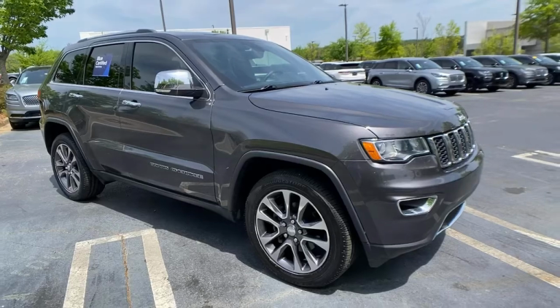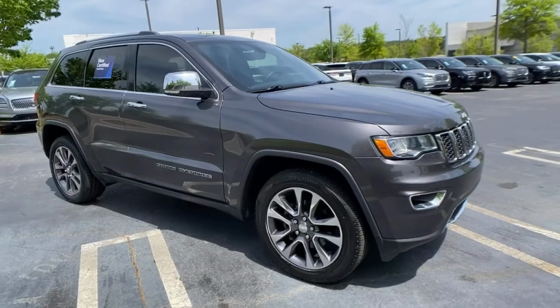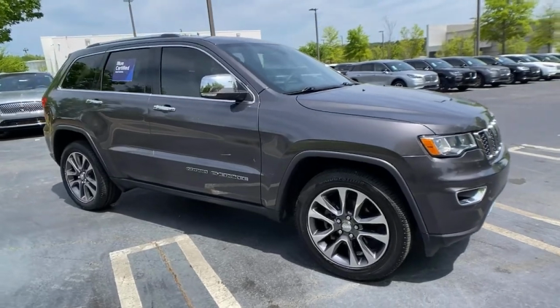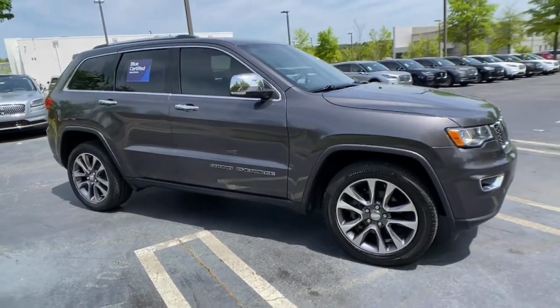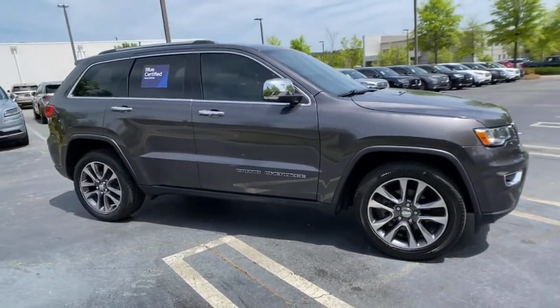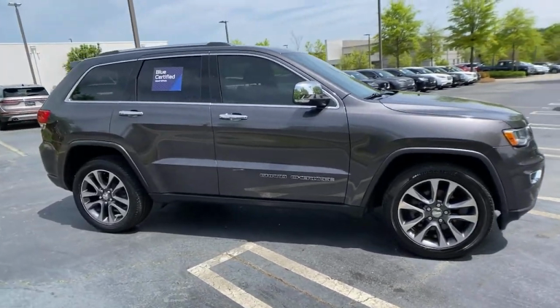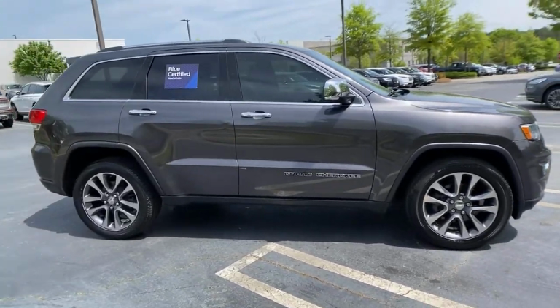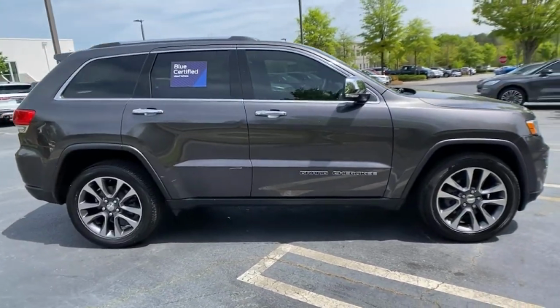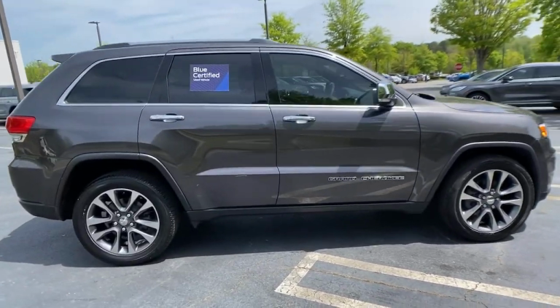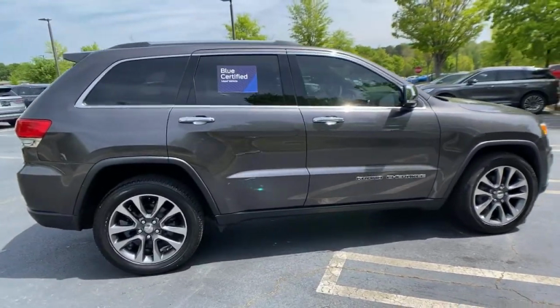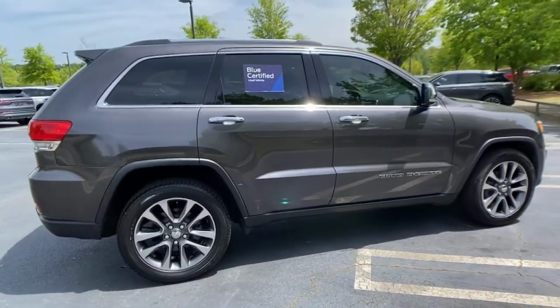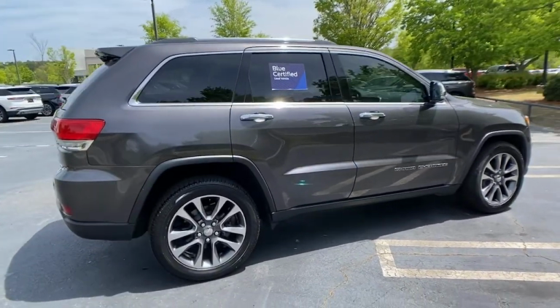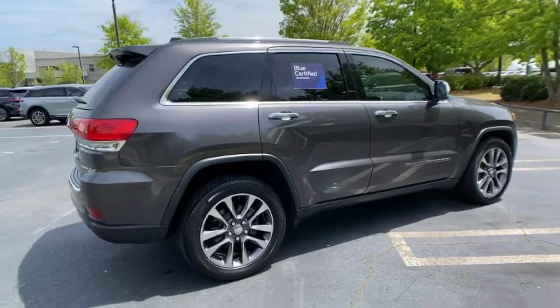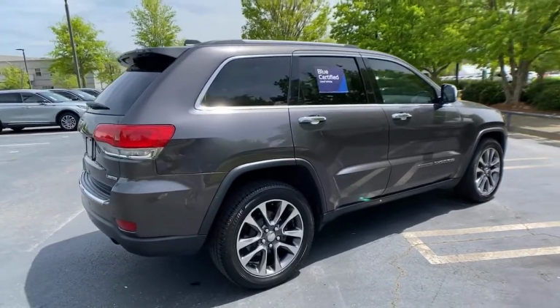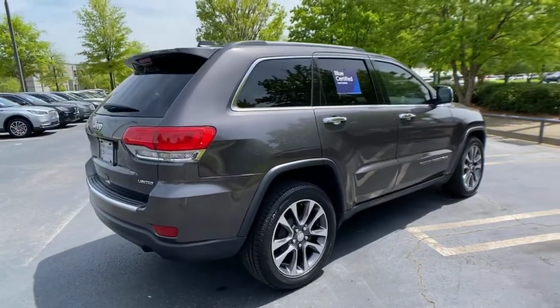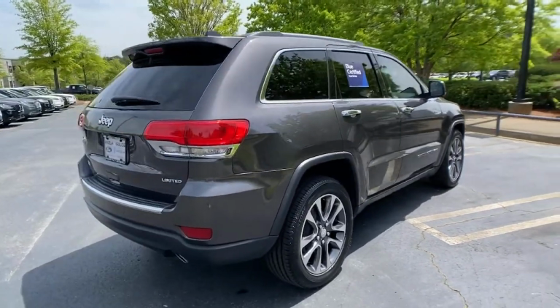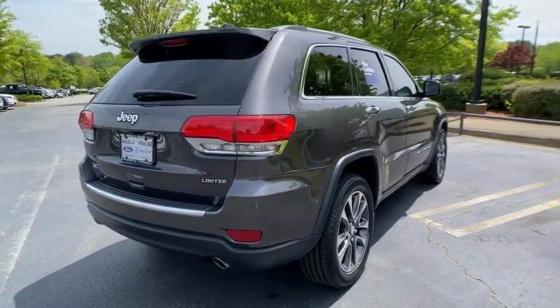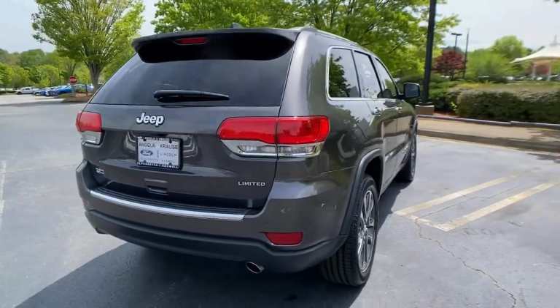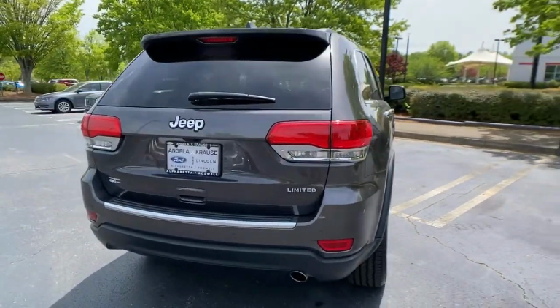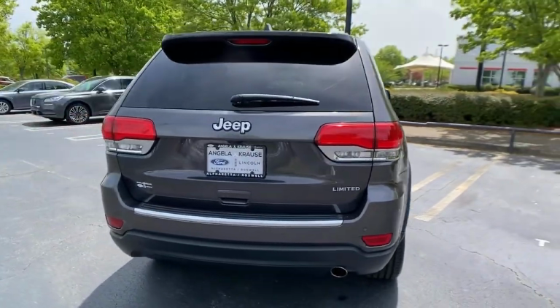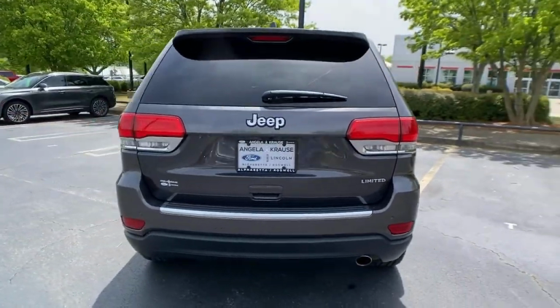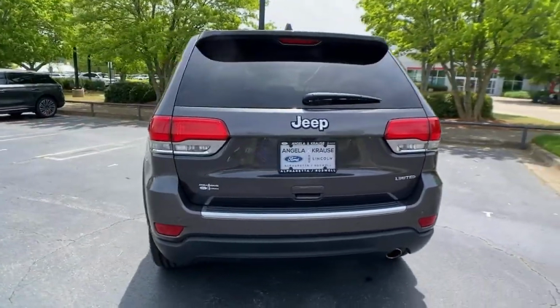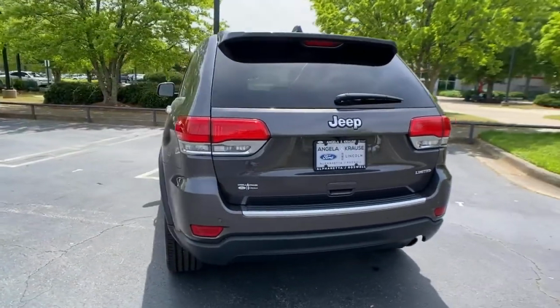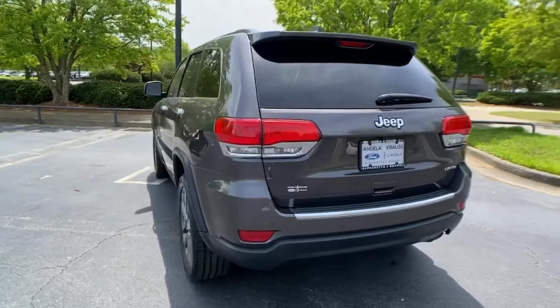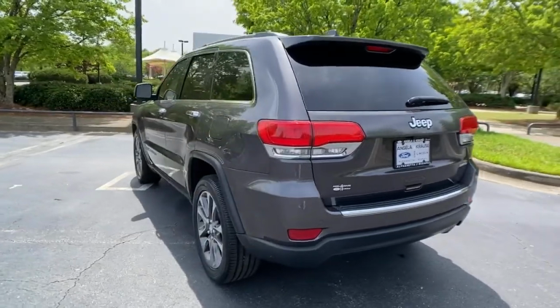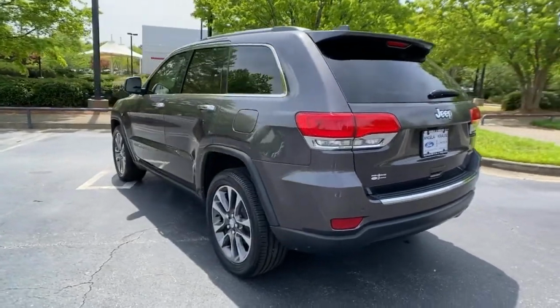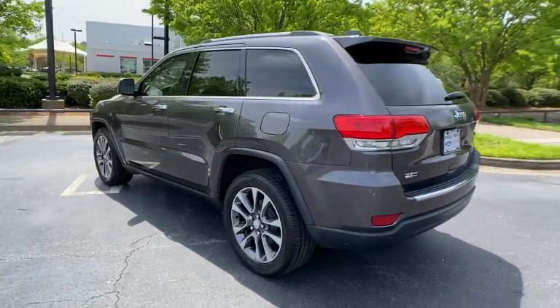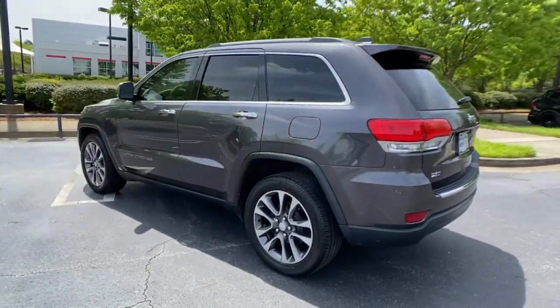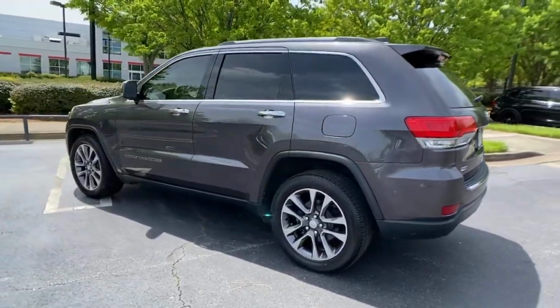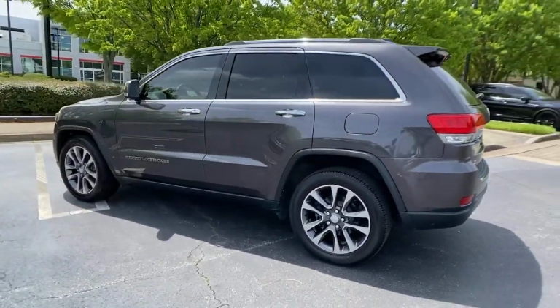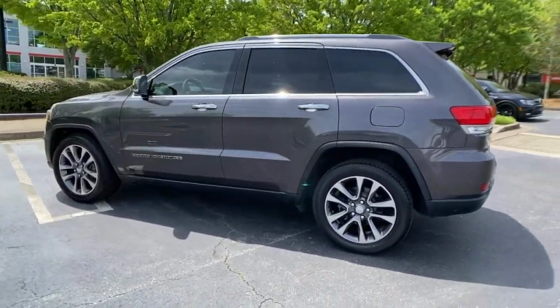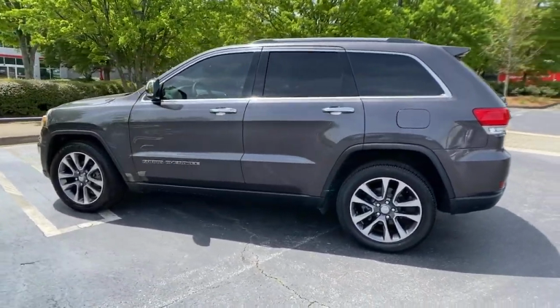Here is a wonderful 2018 Jeep Grand Cherokee. With less than 90,000 miles on the odometer, this vehicle provides excellent value. Answer the call to adventure in refined luxury in the Grand Cherokee.